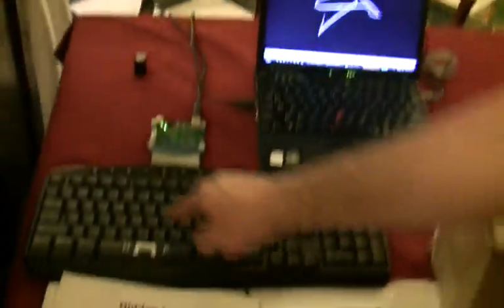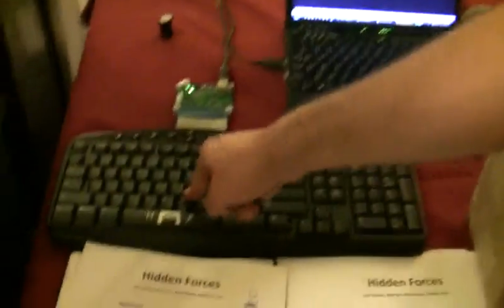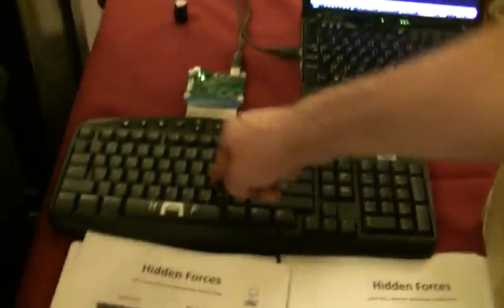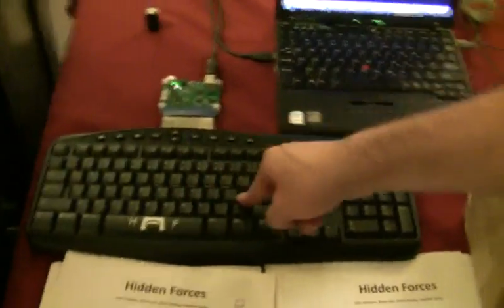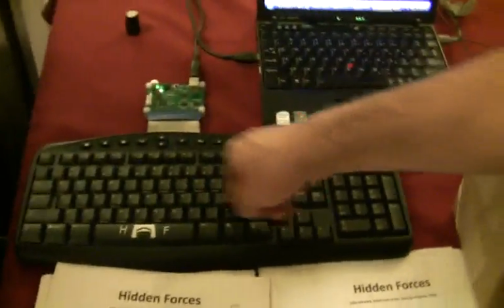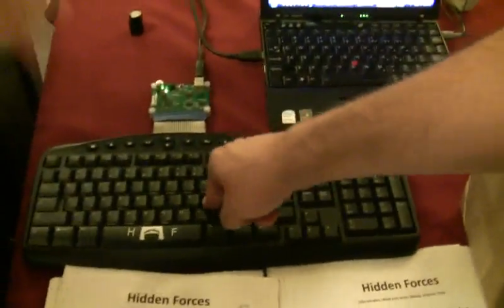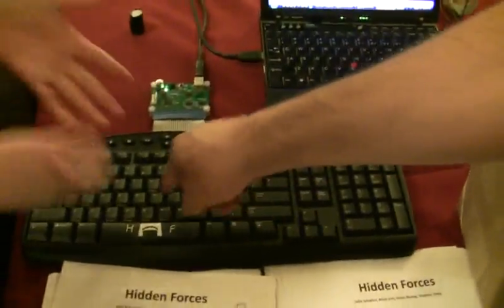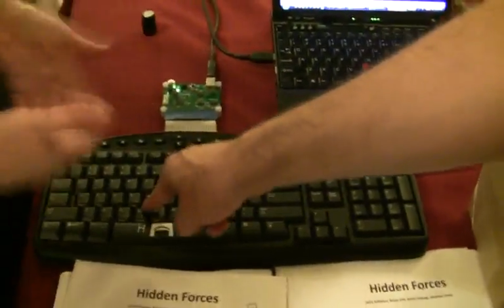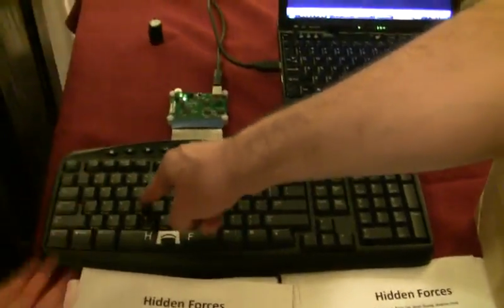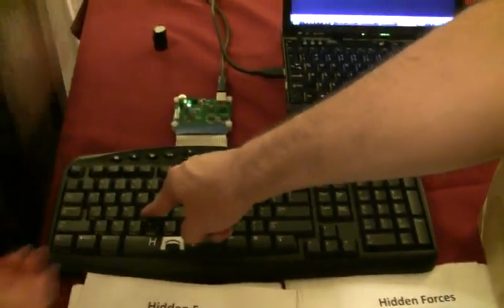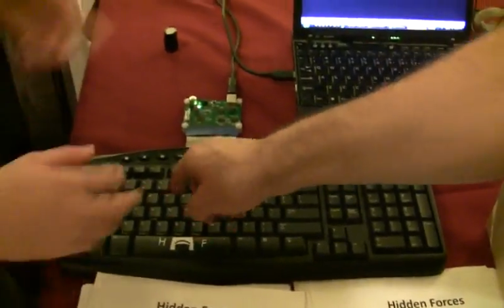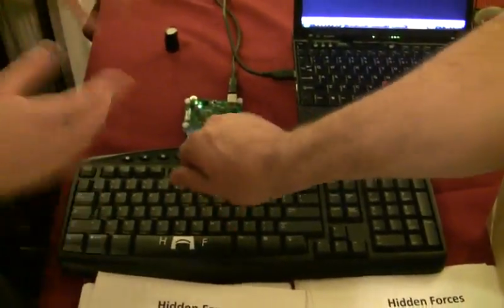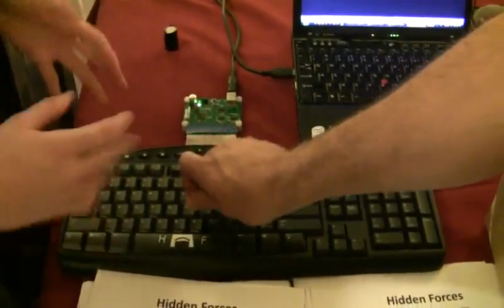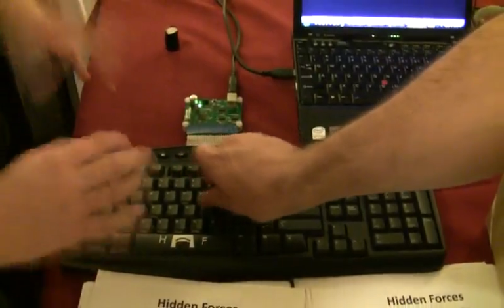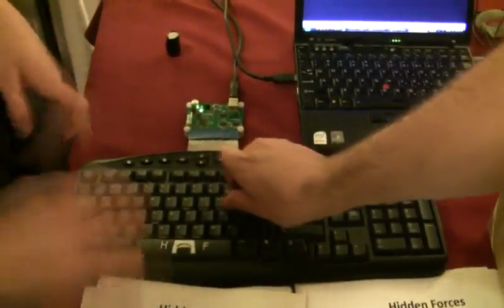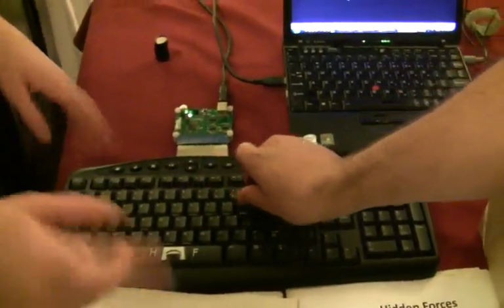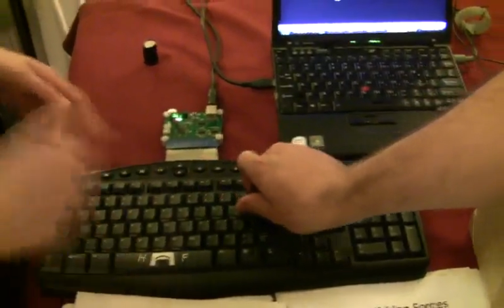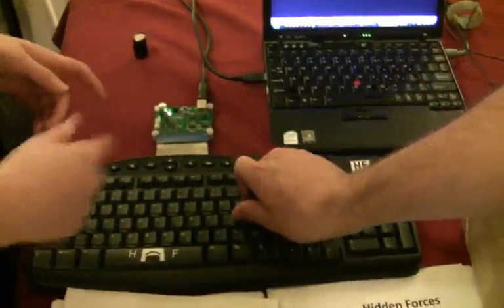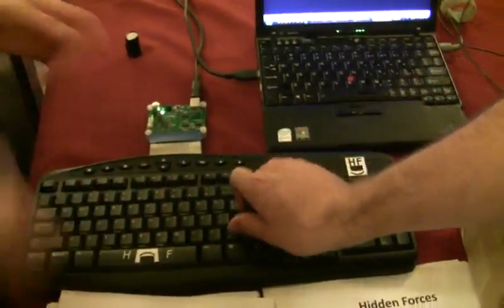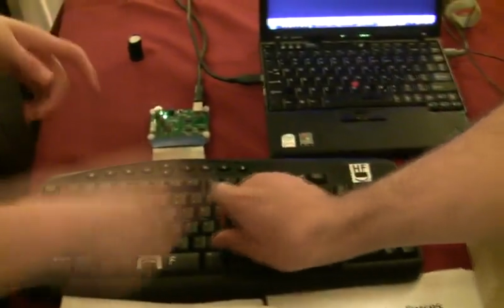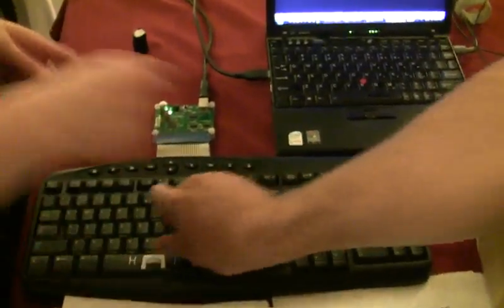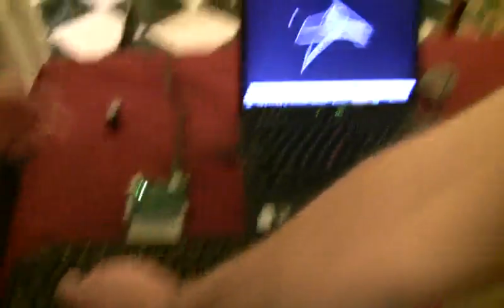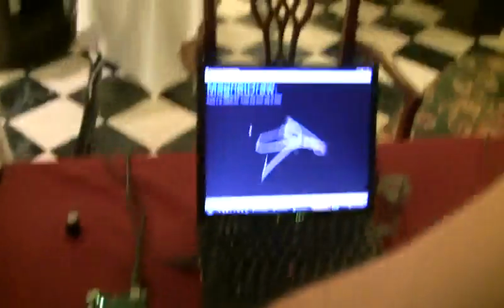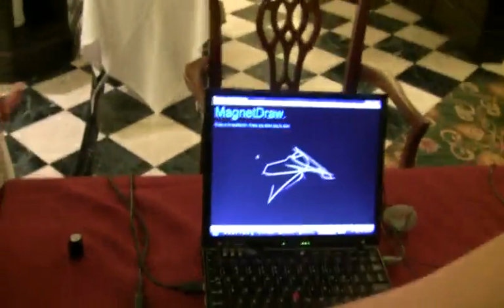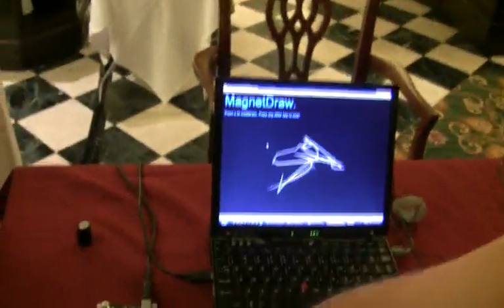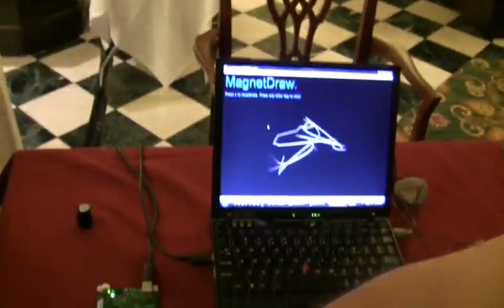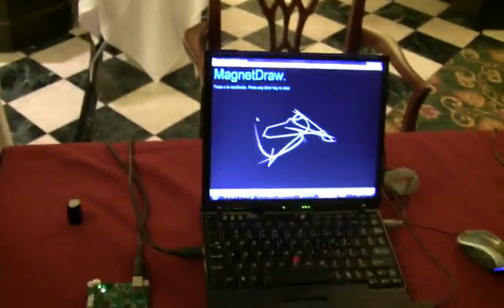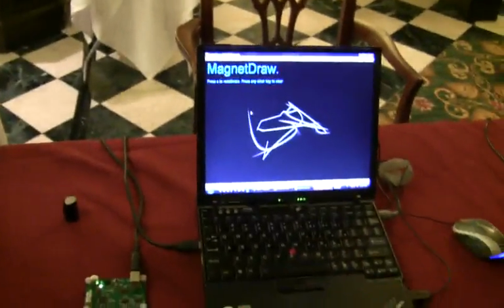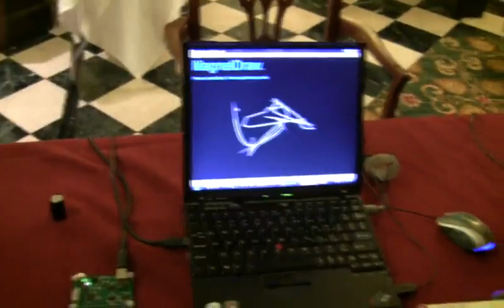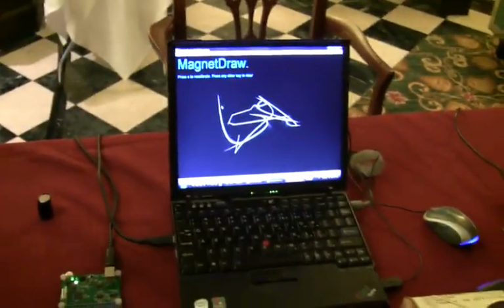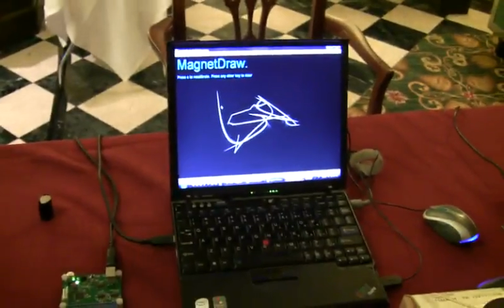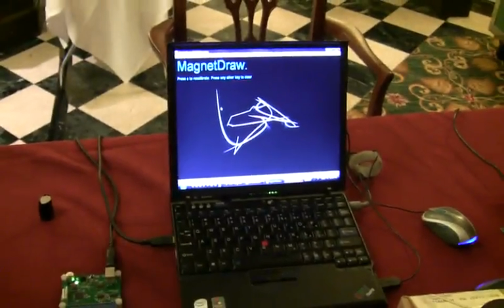You can also just push the keys normally. For this demo, yeah — but you can totally type with it, then switch modes and use the magnet as a cursor. It's totally a new way of doing it.